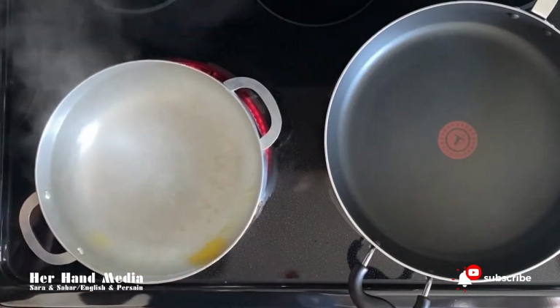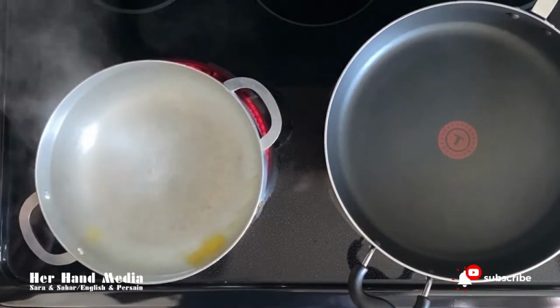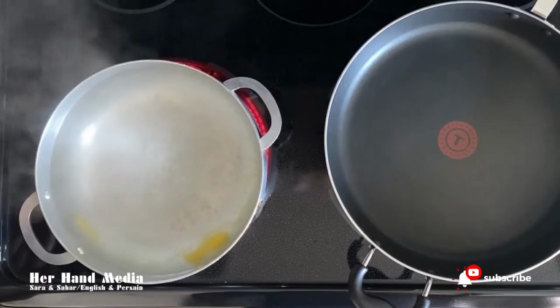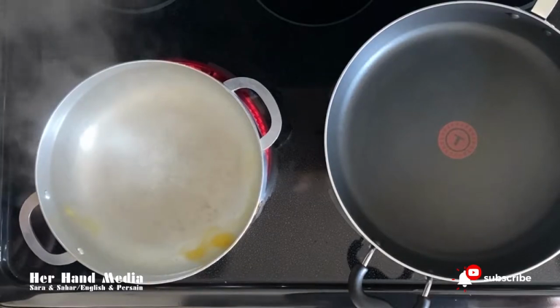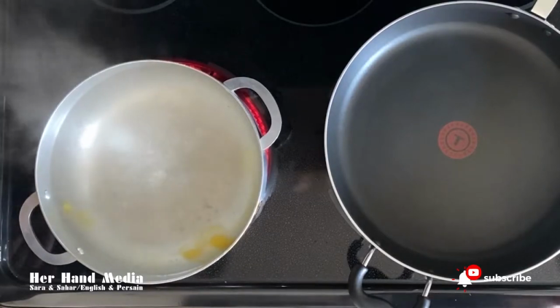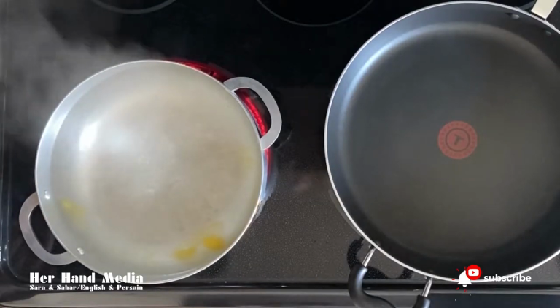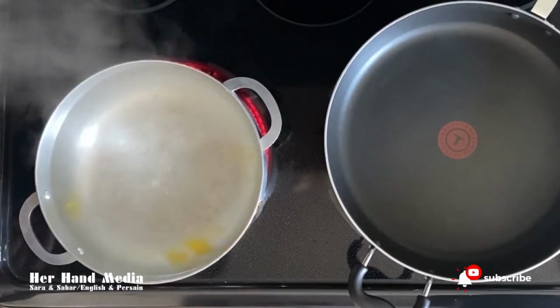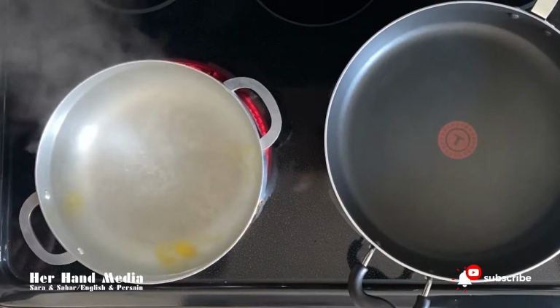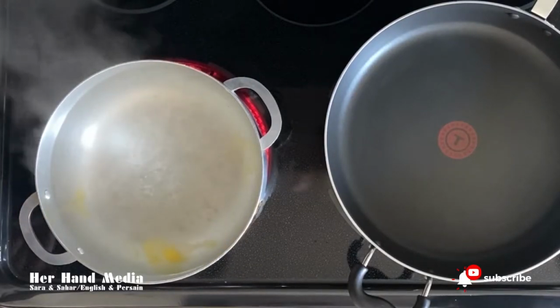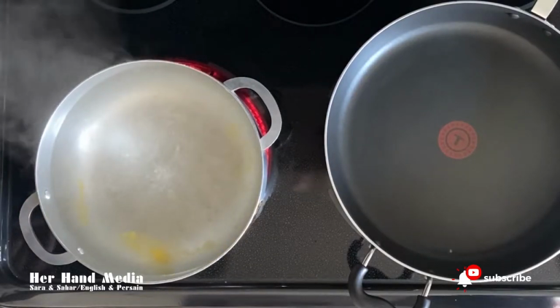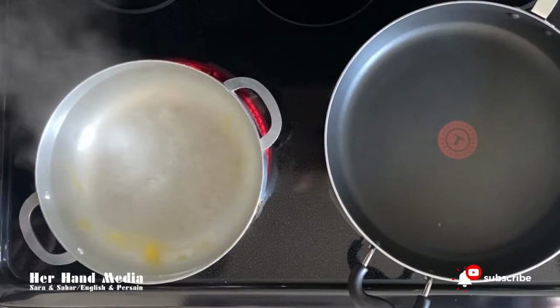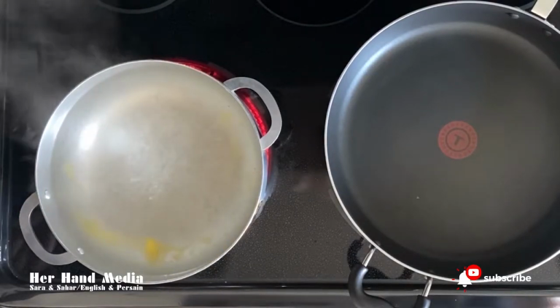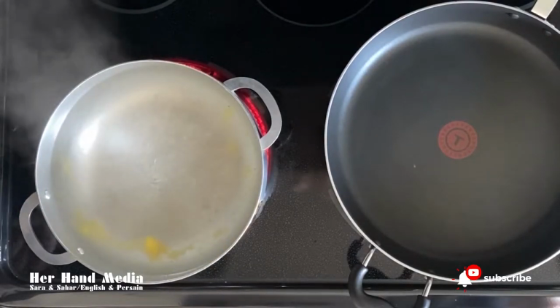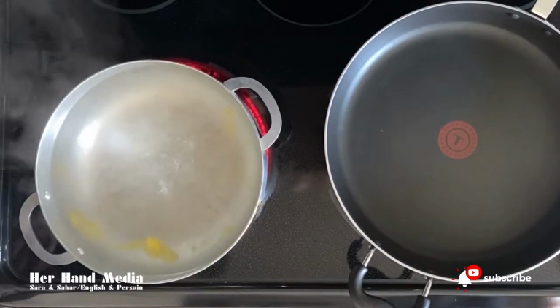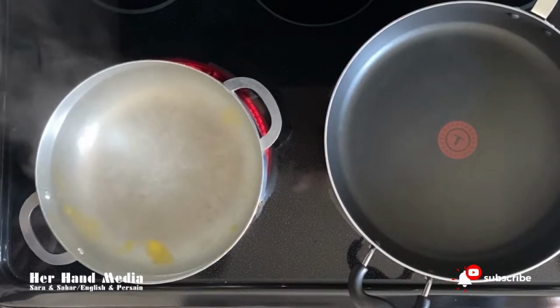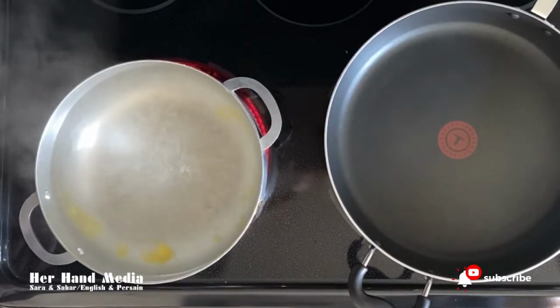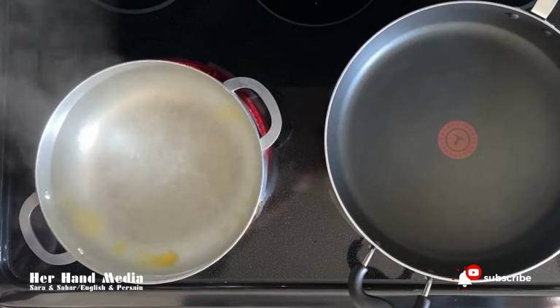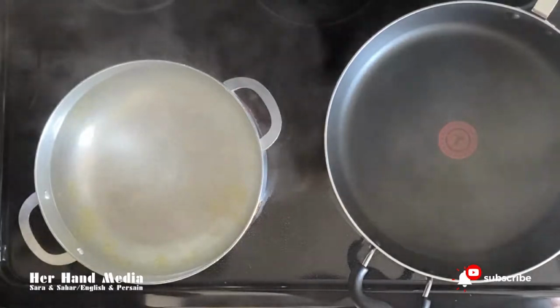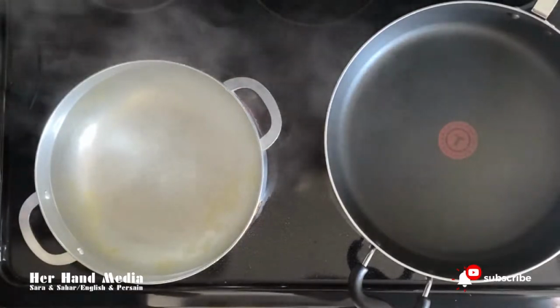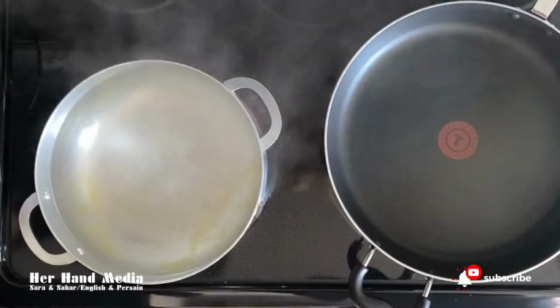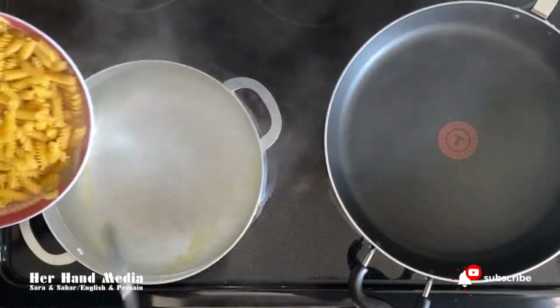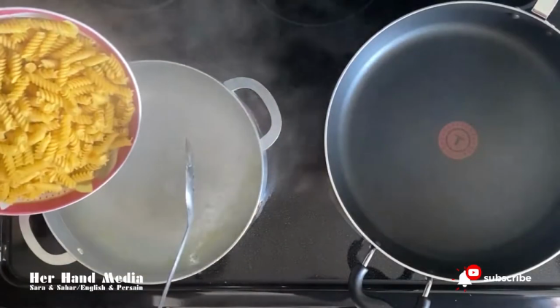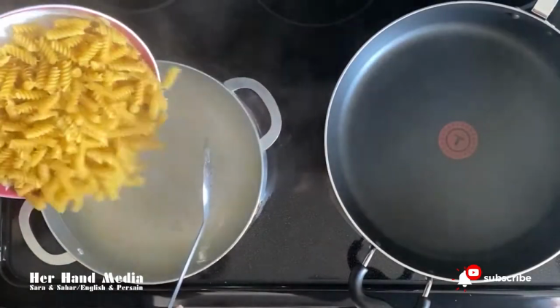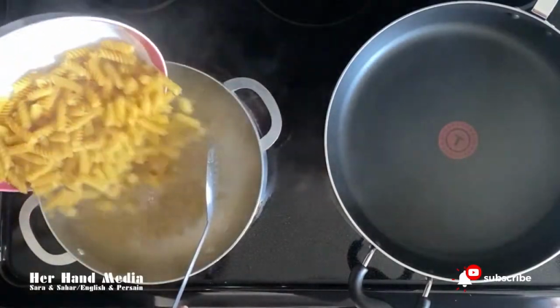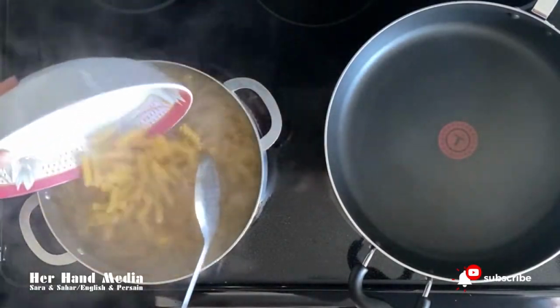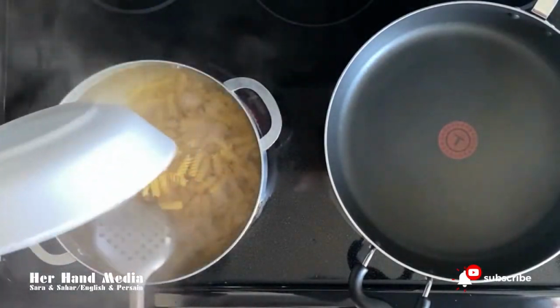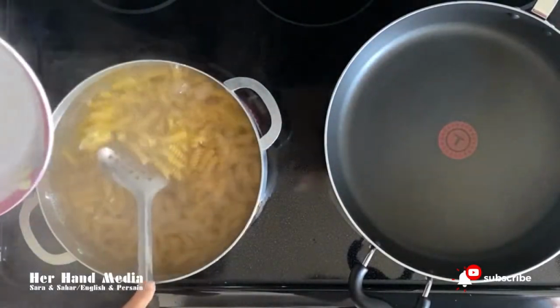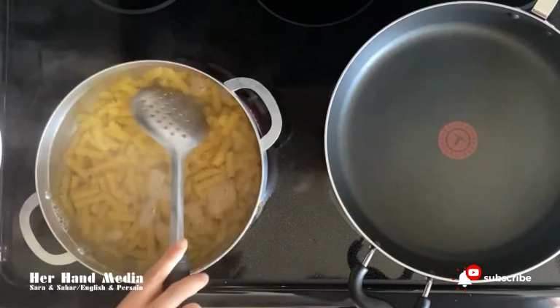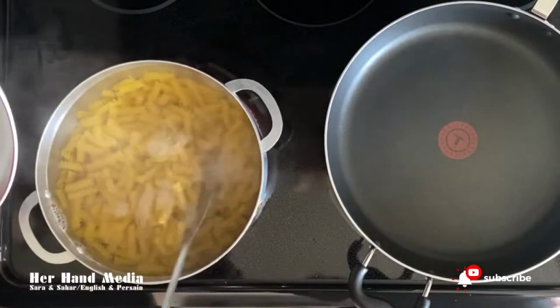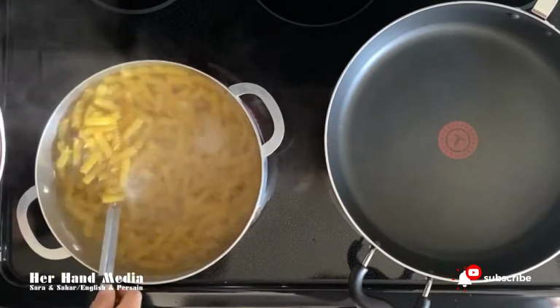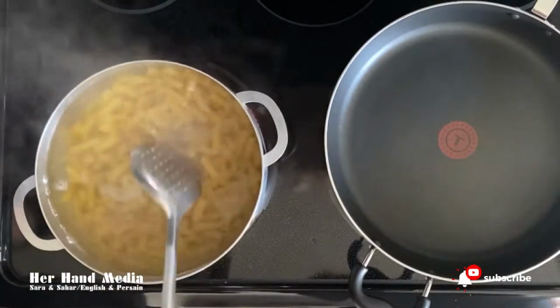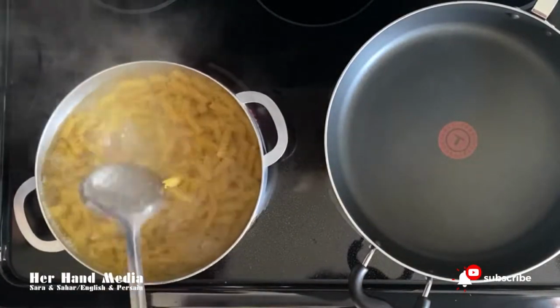Pour one teaspoon of butter because the pasta will not stick together. Then put the pasta in the boiled water.